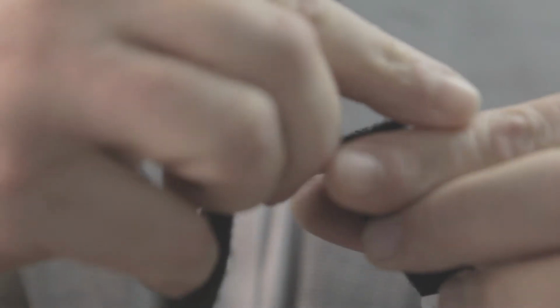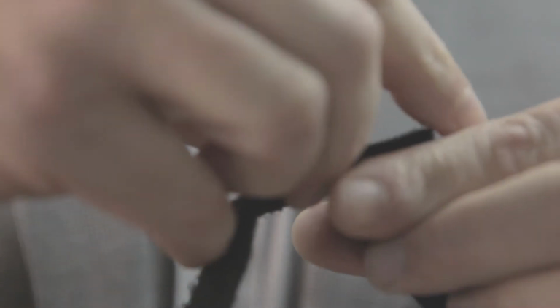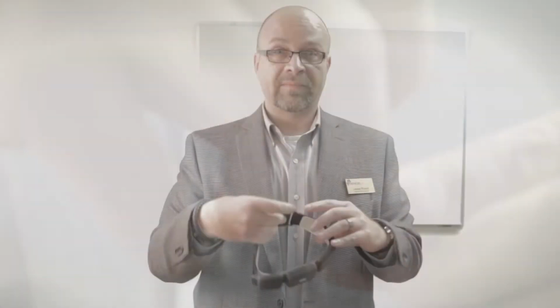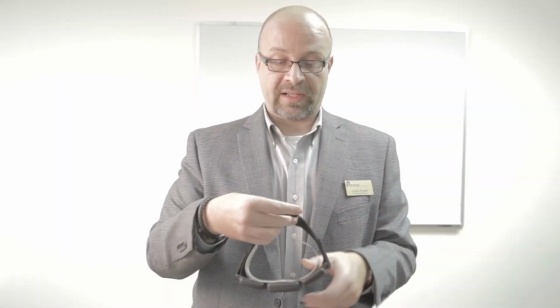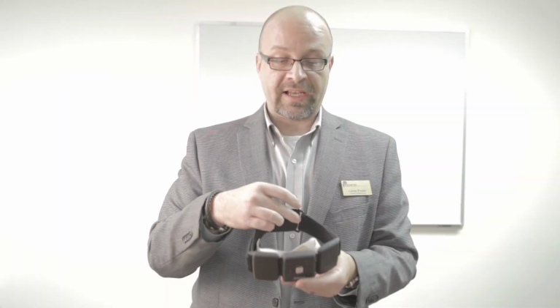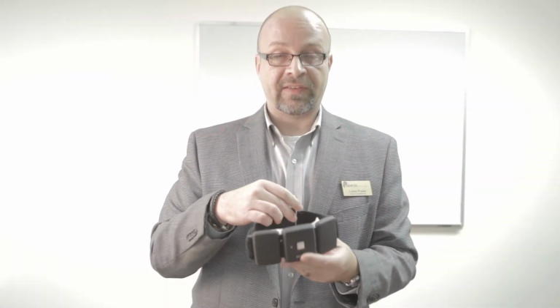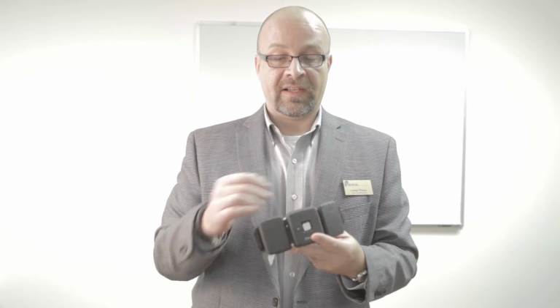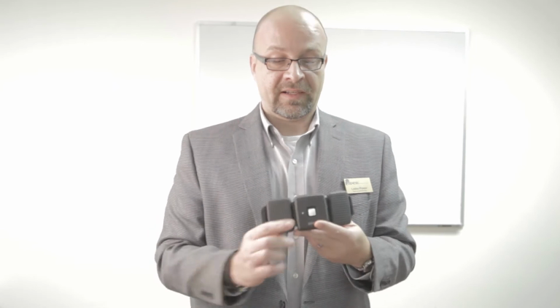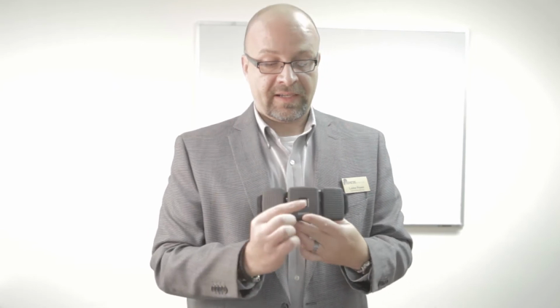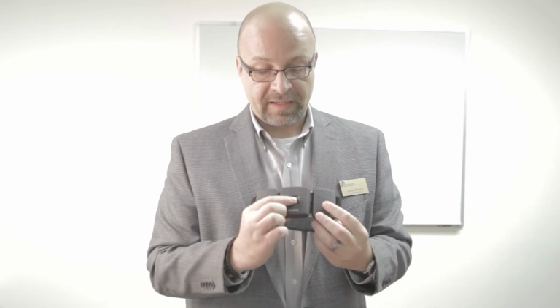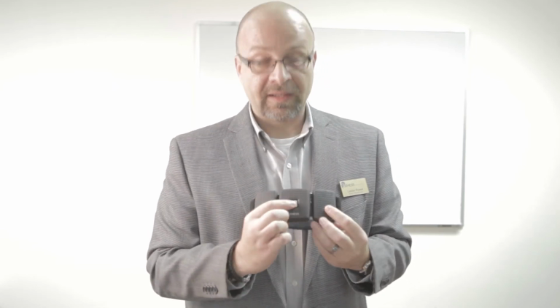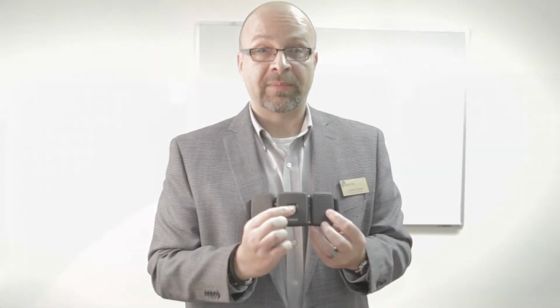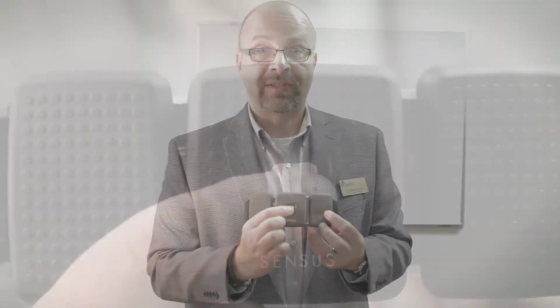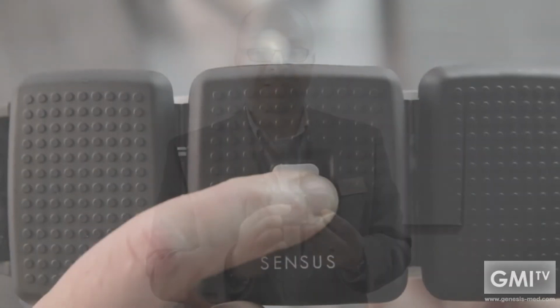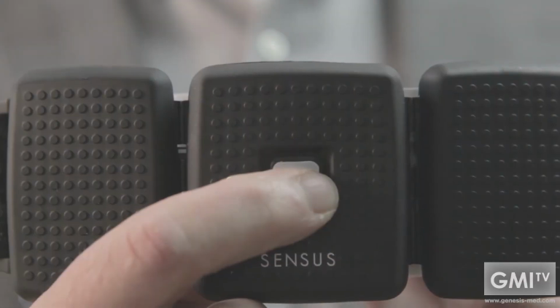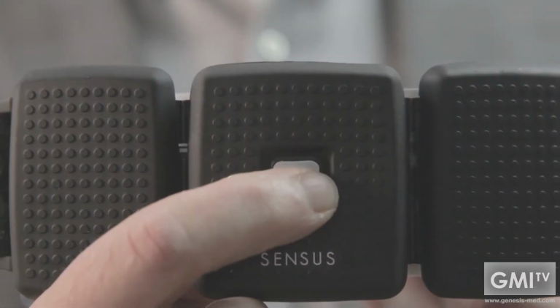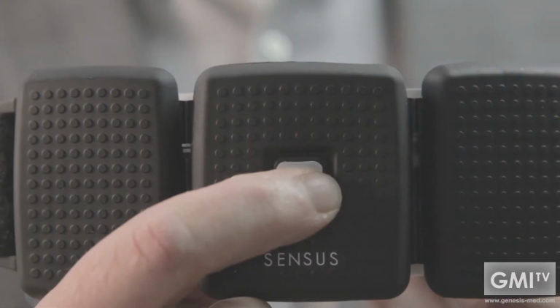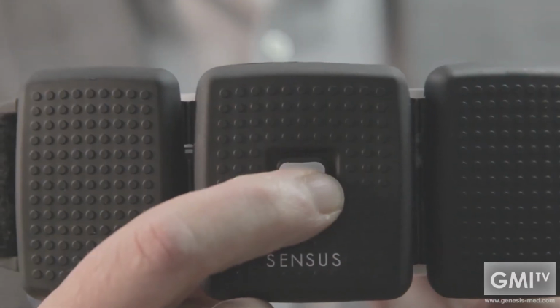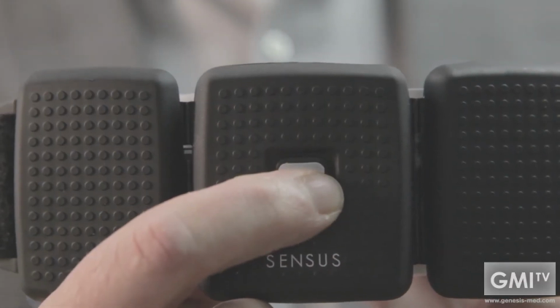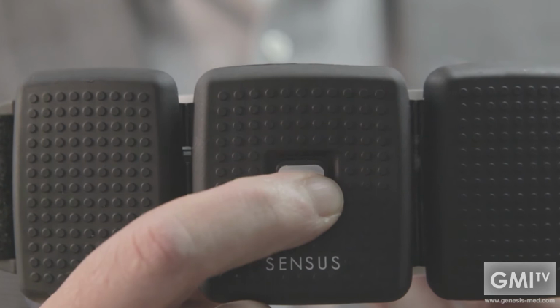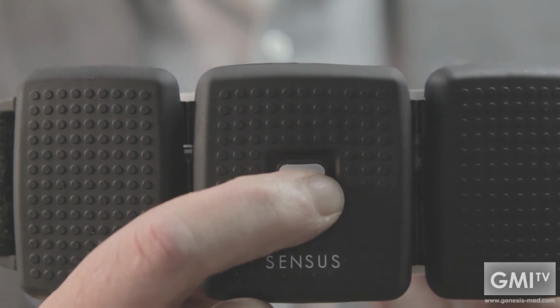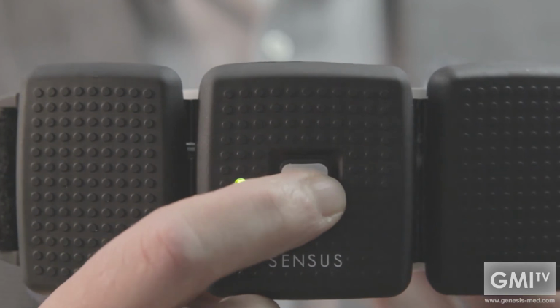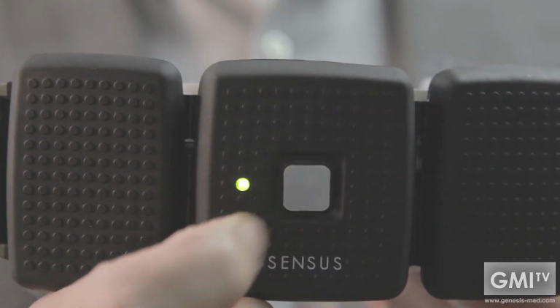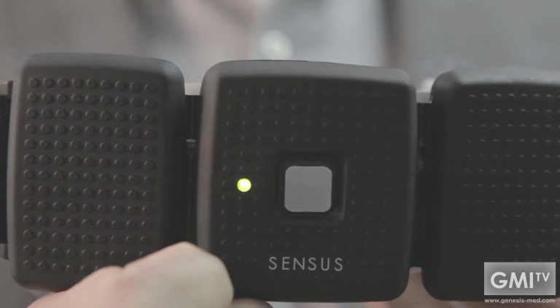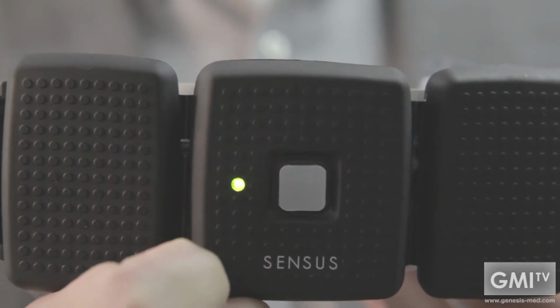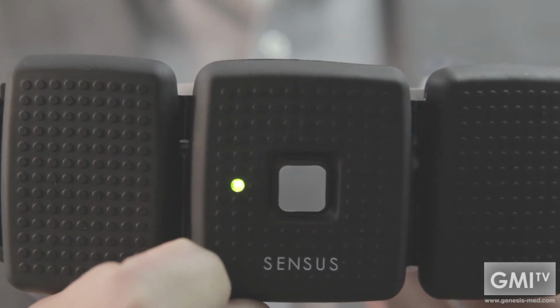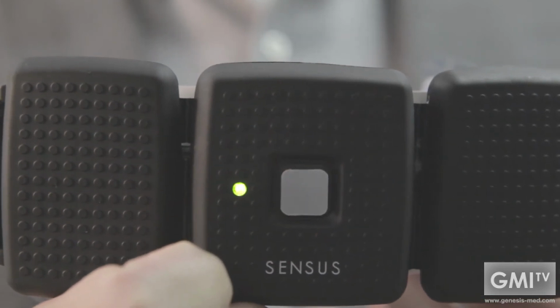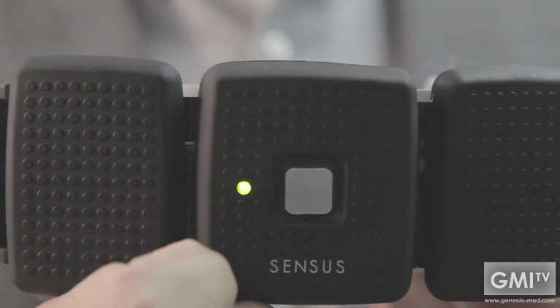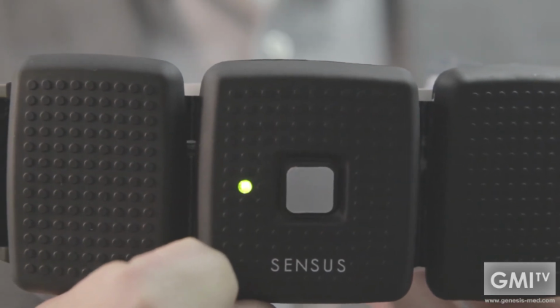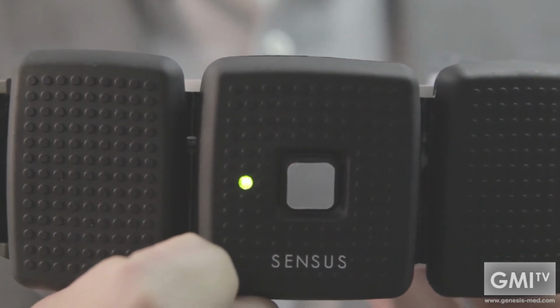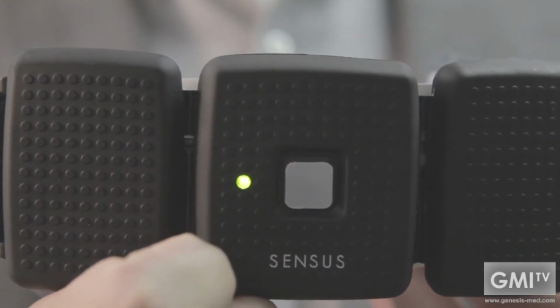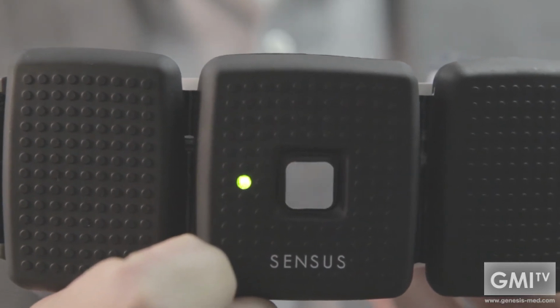Simply strap it around your calf. Simply hold down the button for a couple seconds, the green light comes on, and your therapy will last for 60 minutes.